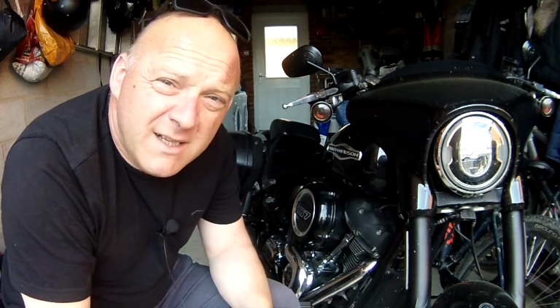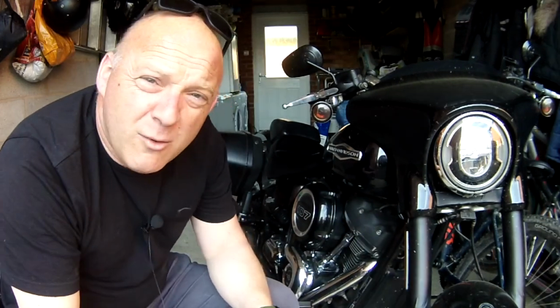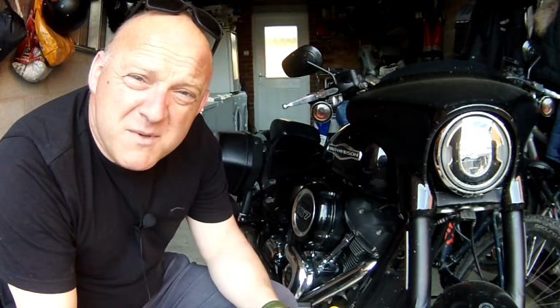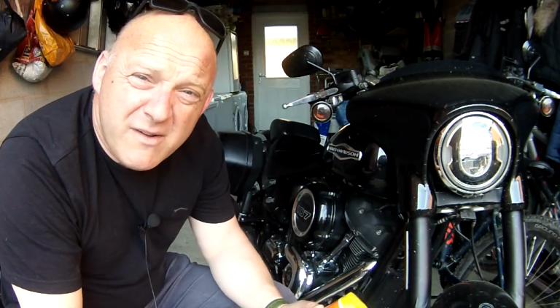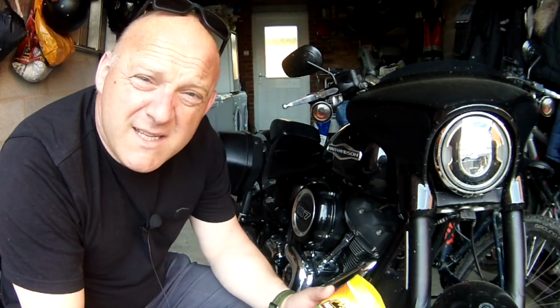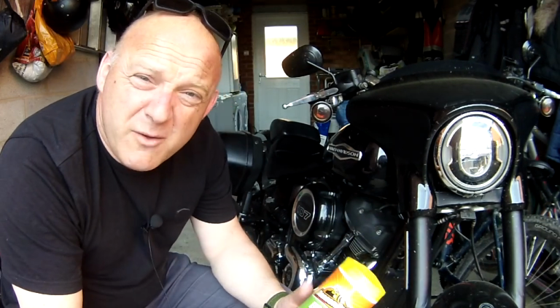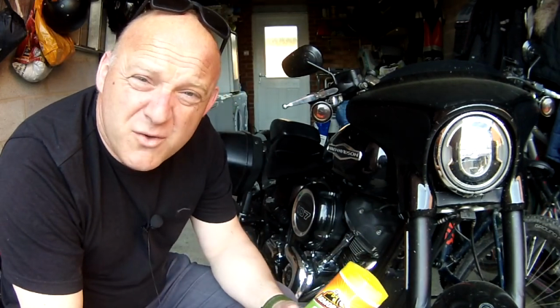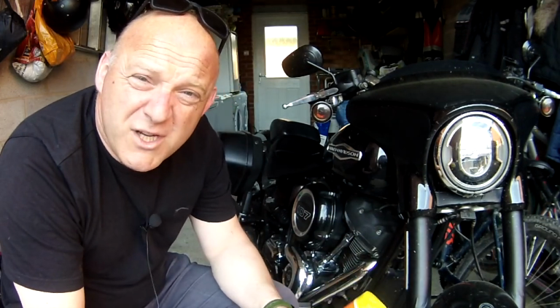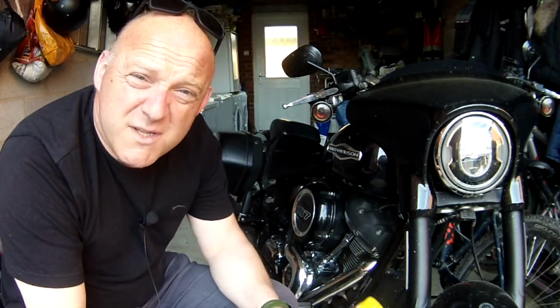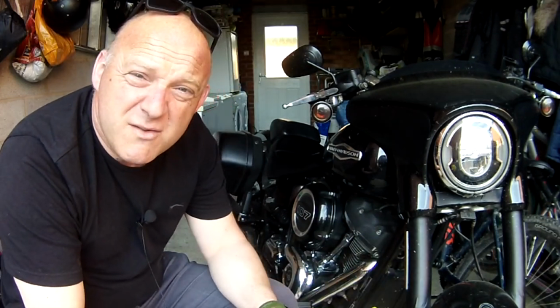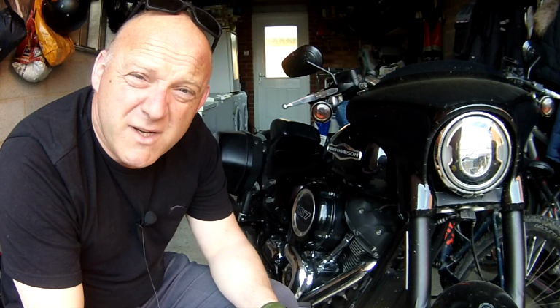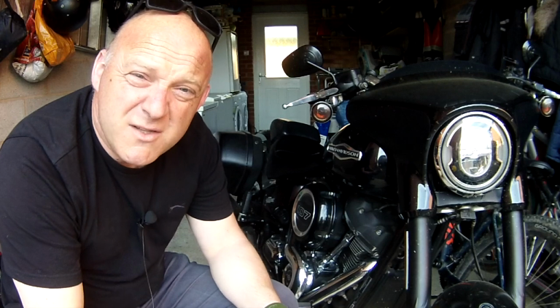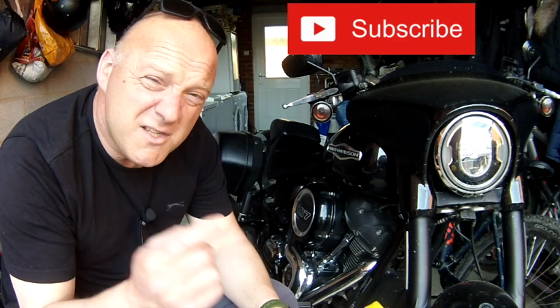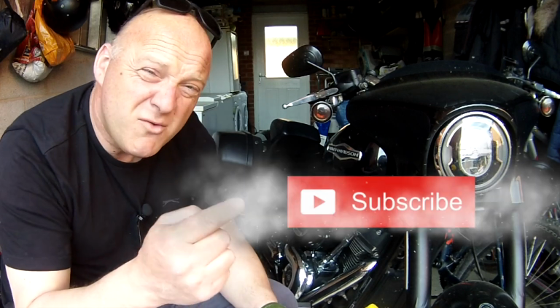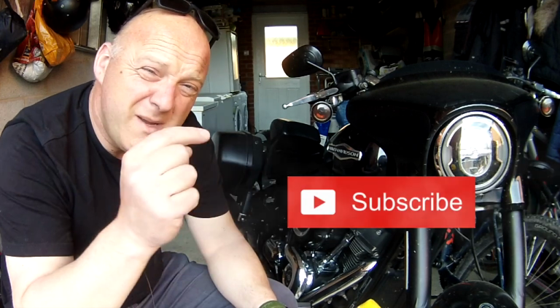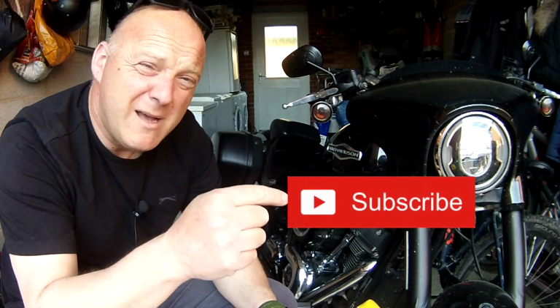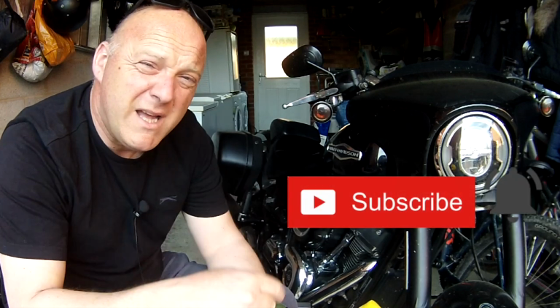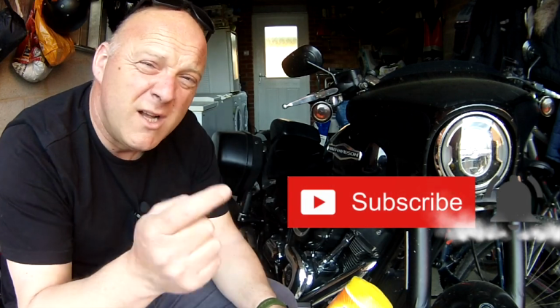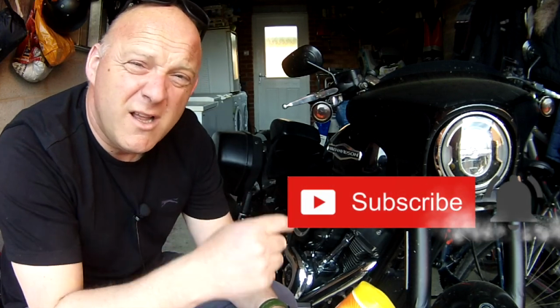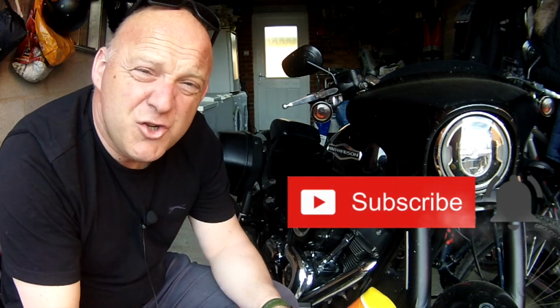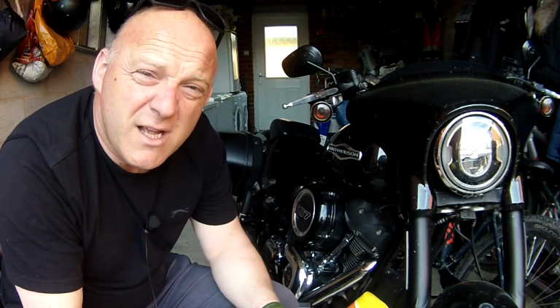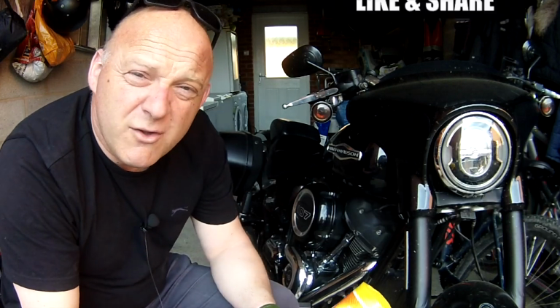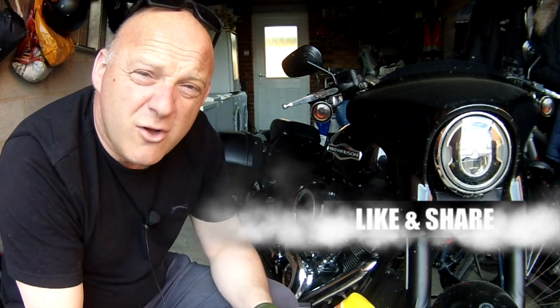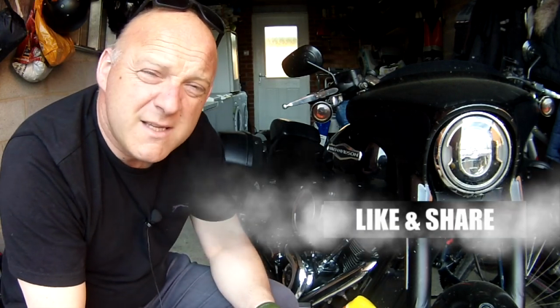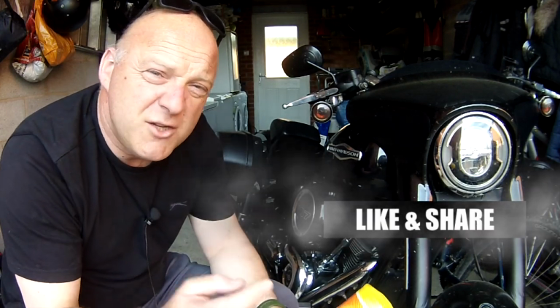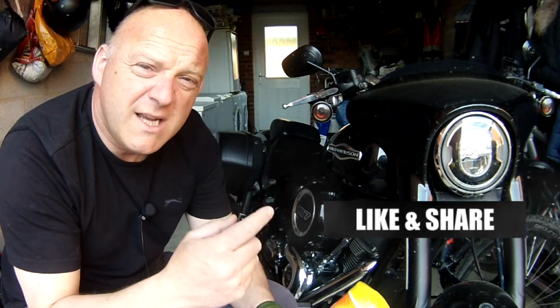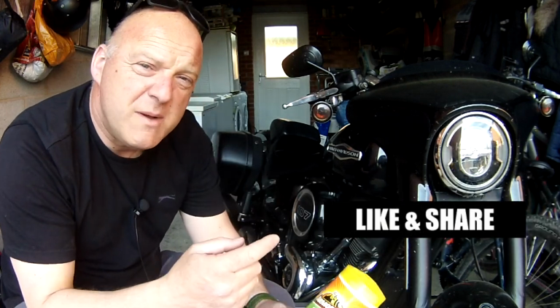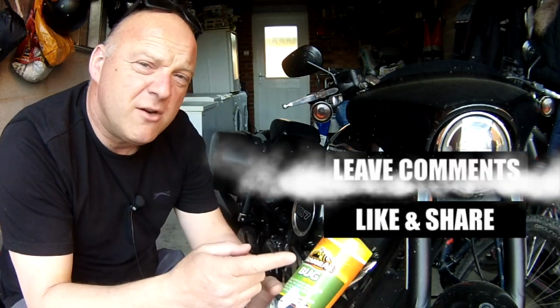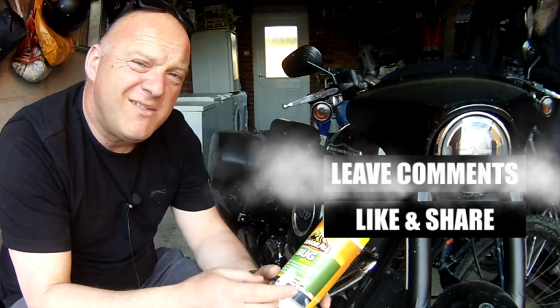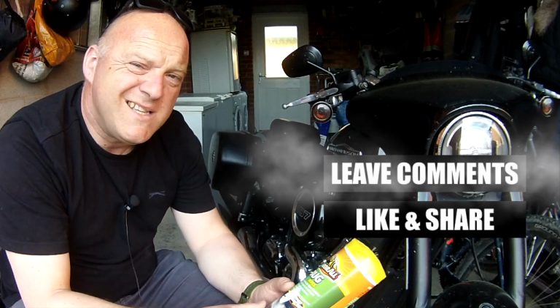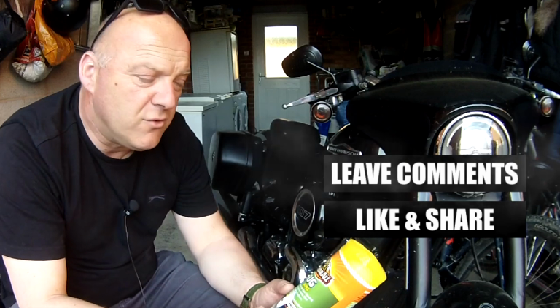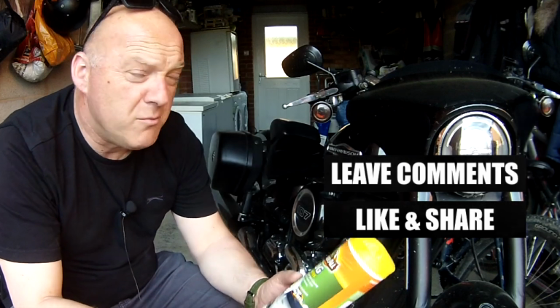Hello, welcome to Revelator Alf. Hope you're enjoying the channel and this series of videos. Subscribe, hit that bell, like and share, leave those comments, and check out the website, revelatoralf.com.